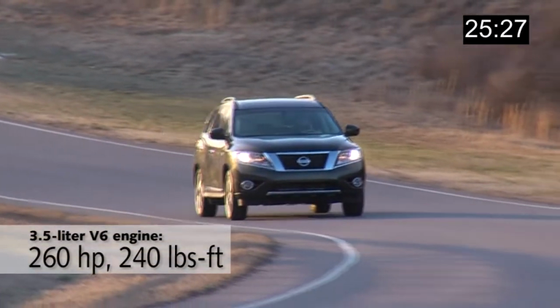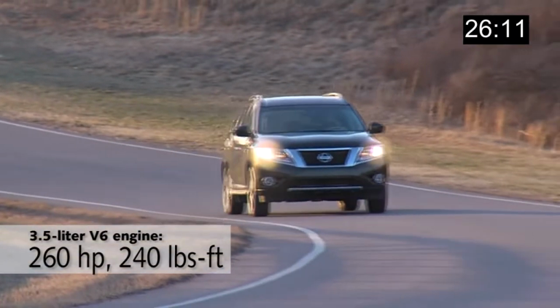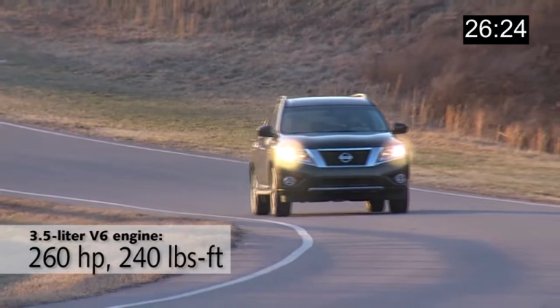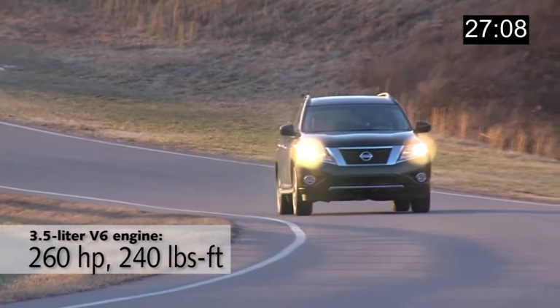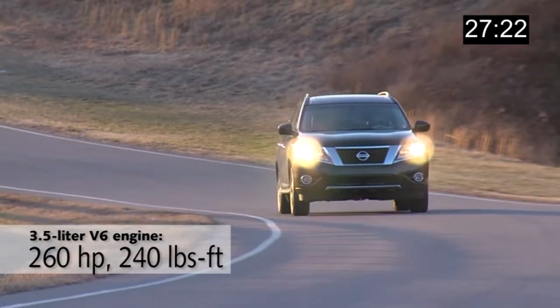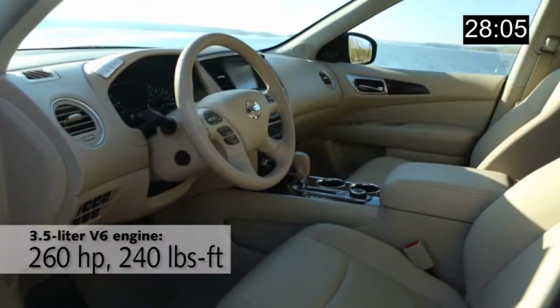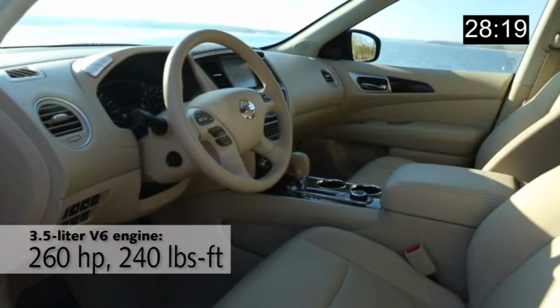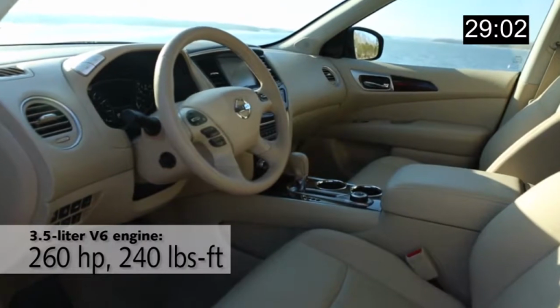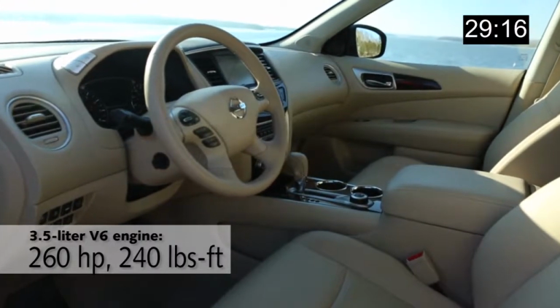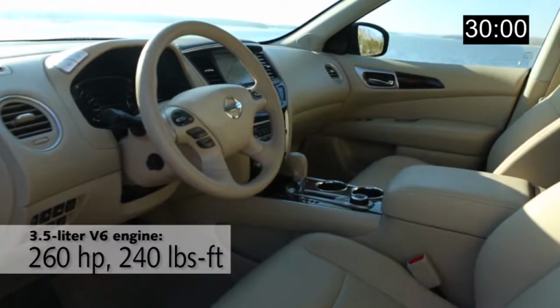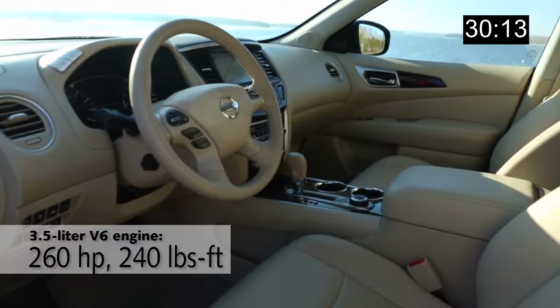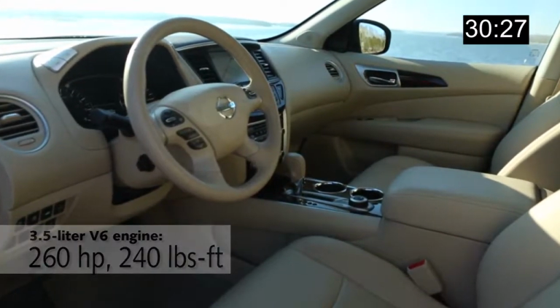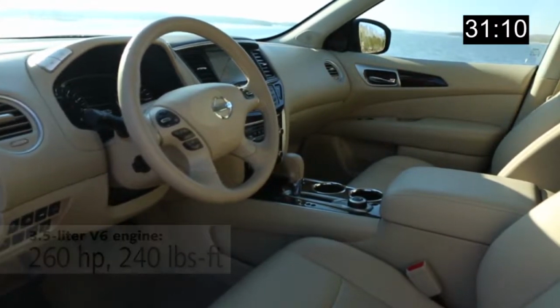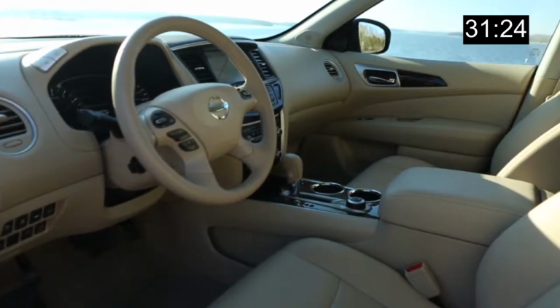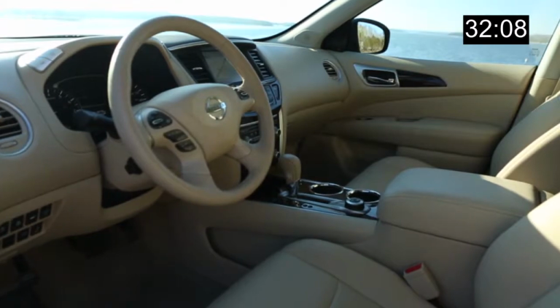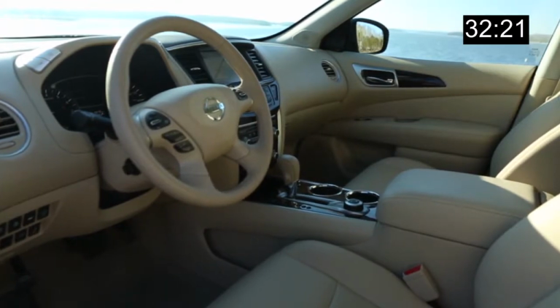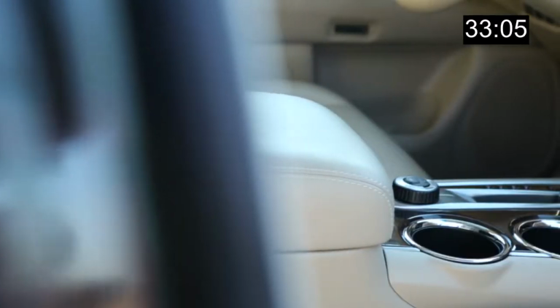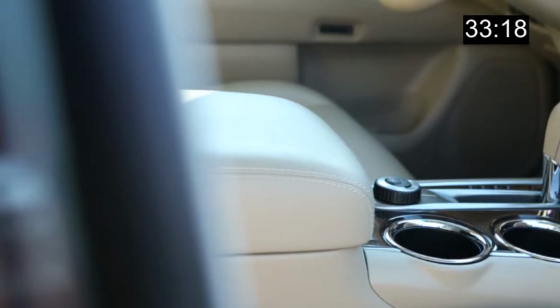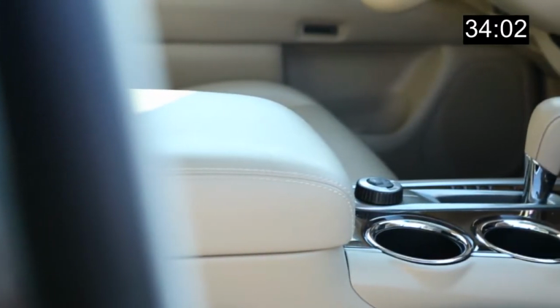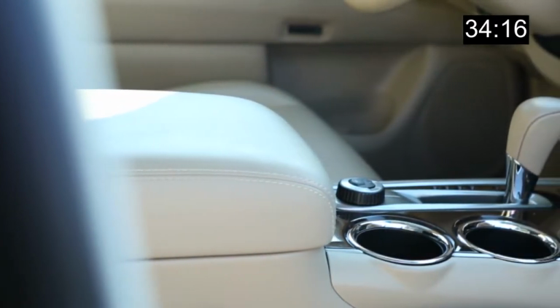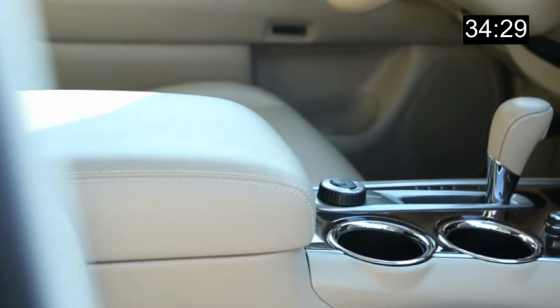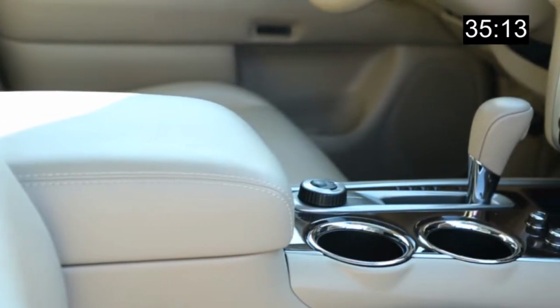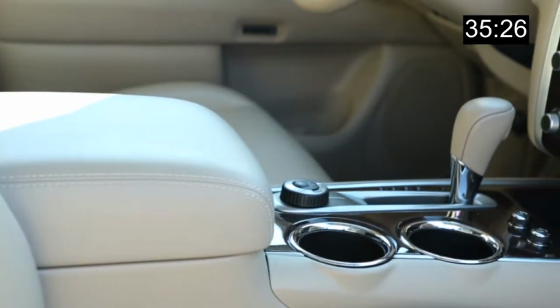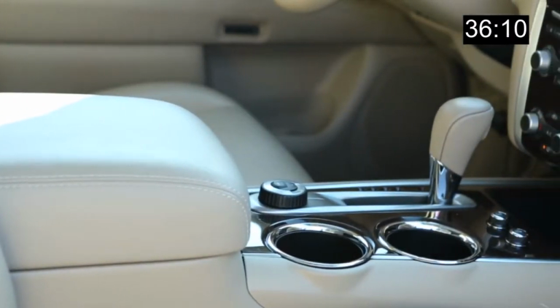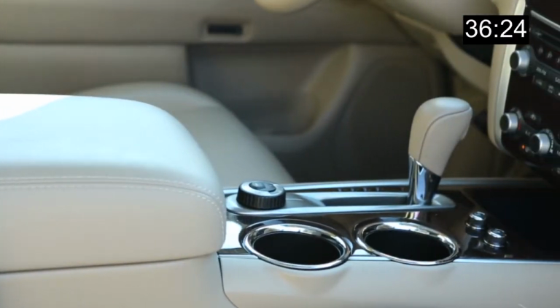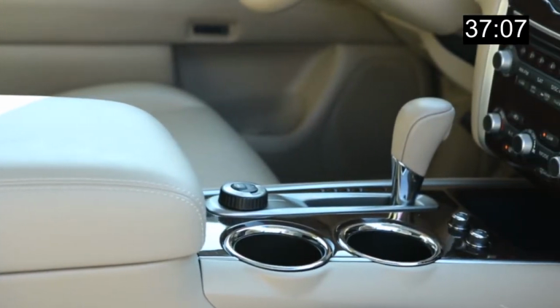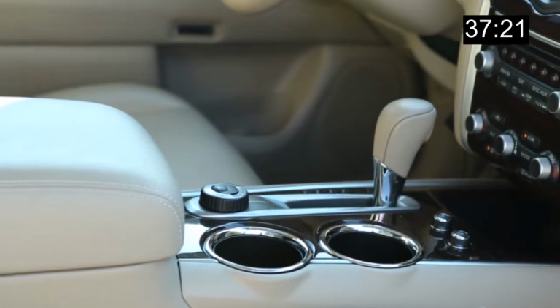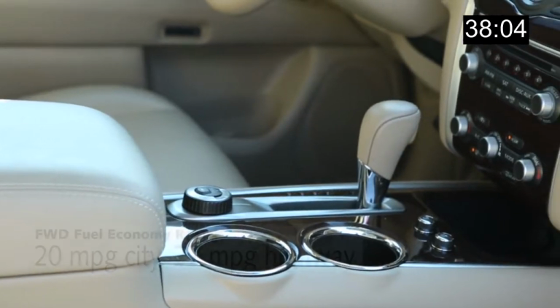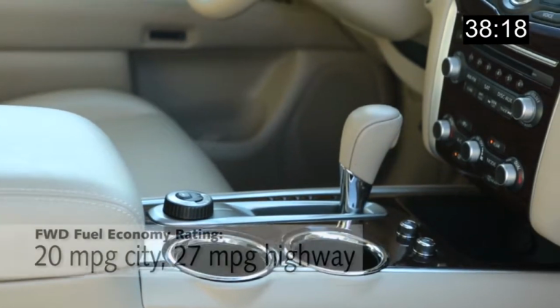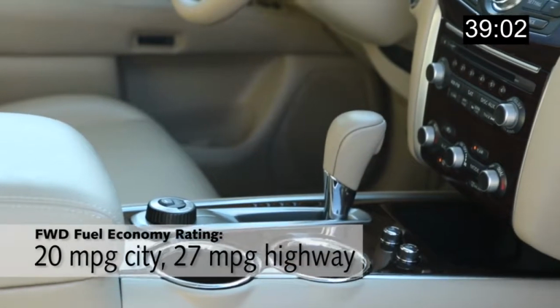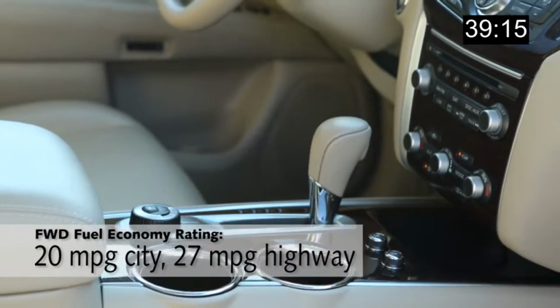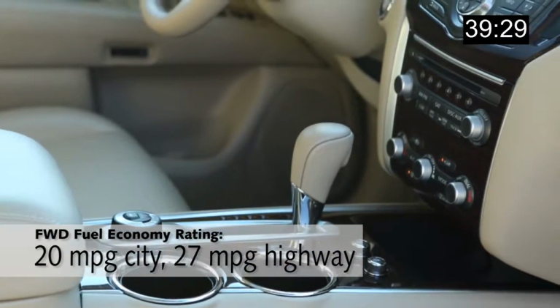So what's good about it? I just loved the interior in my tester — three rows of spacious seating, premium materials, top-notch construction. I liked how easy the electronics were to use, and I liked the fuel economy of 27 miles per gallon on the highway.